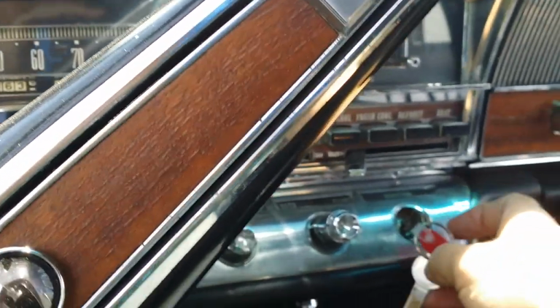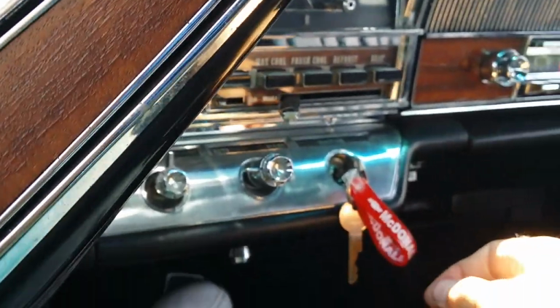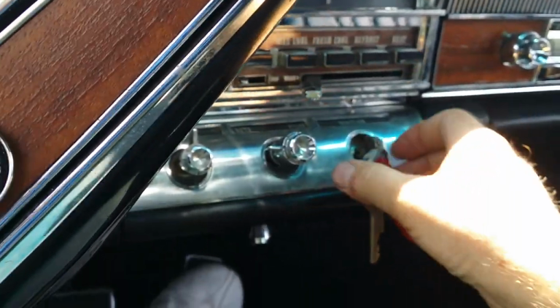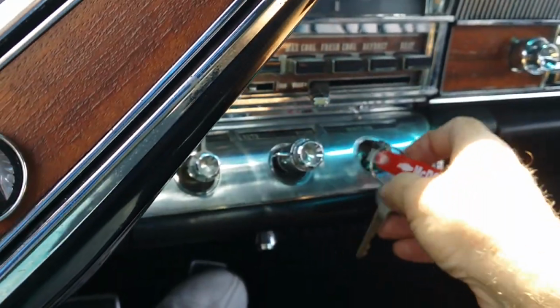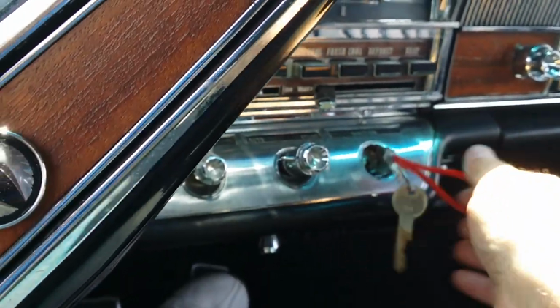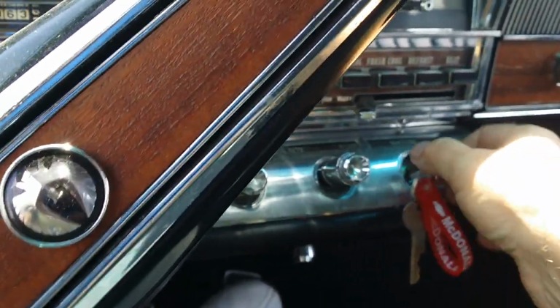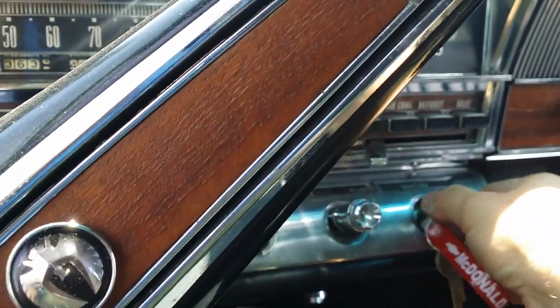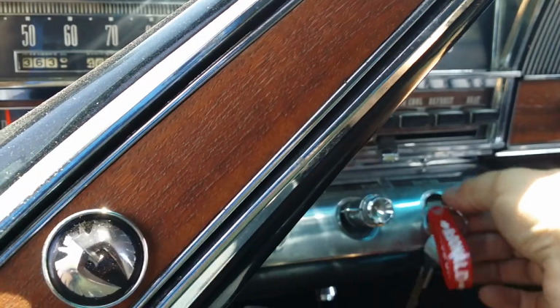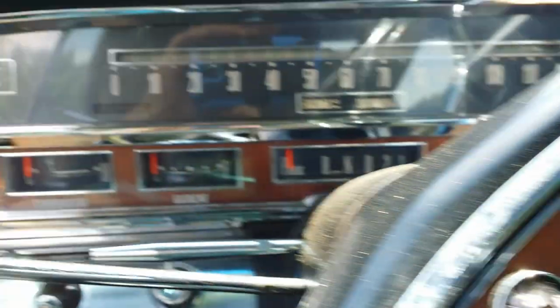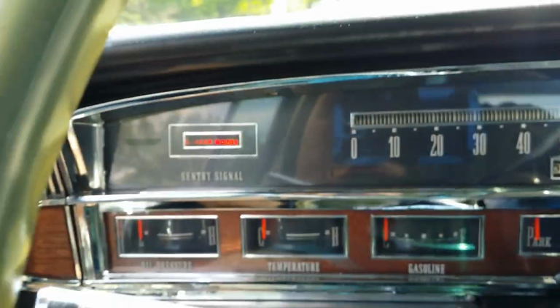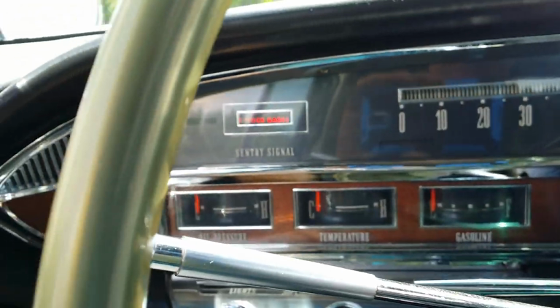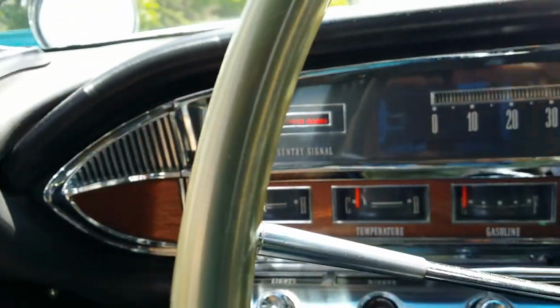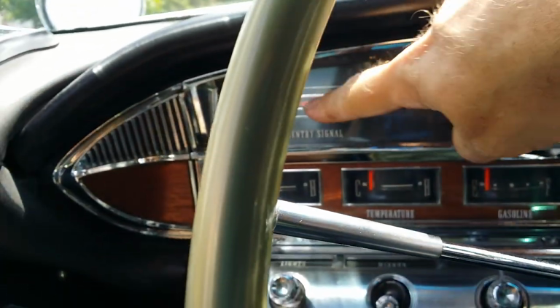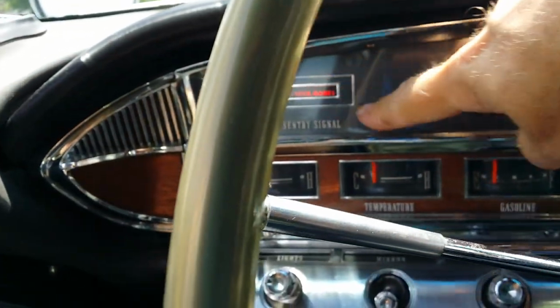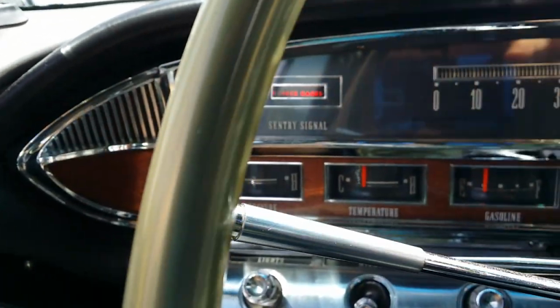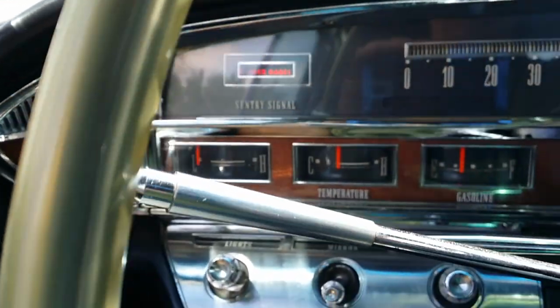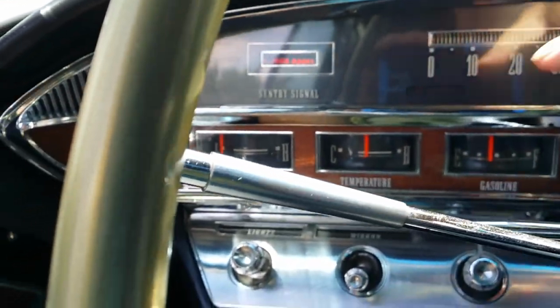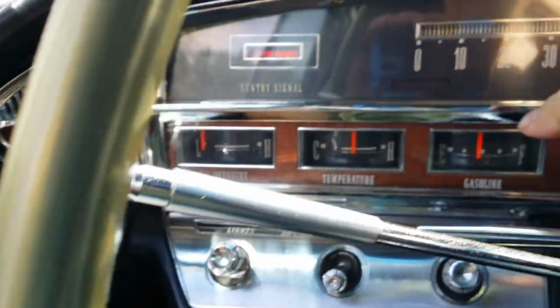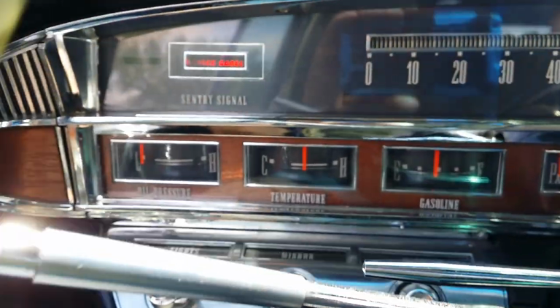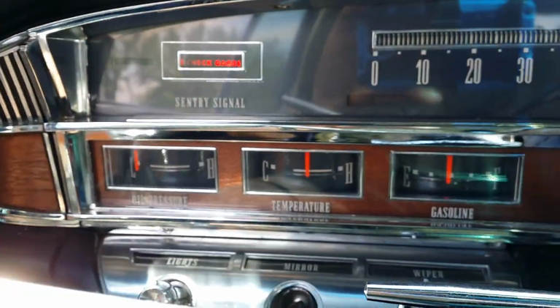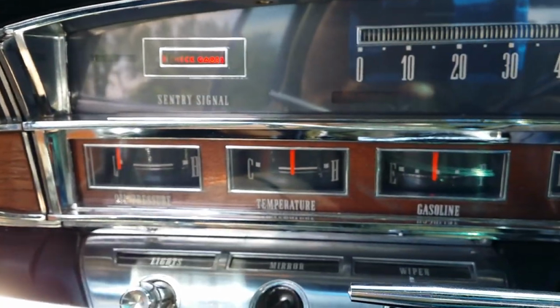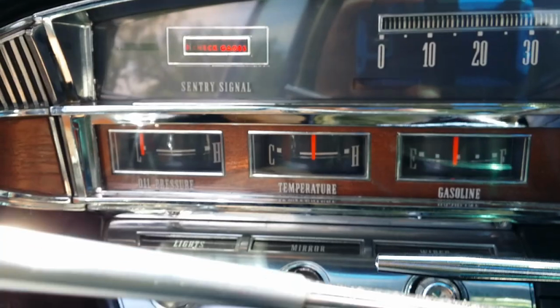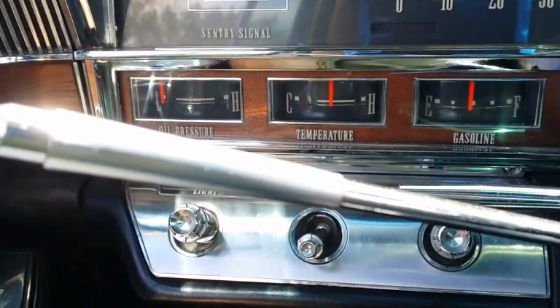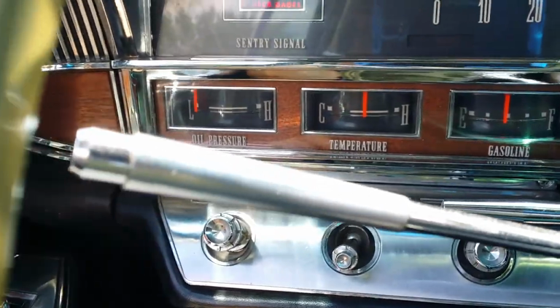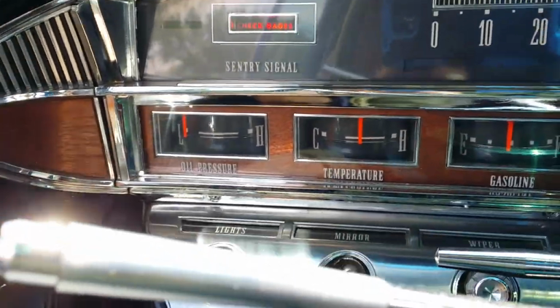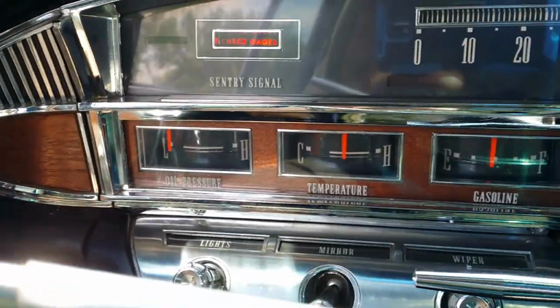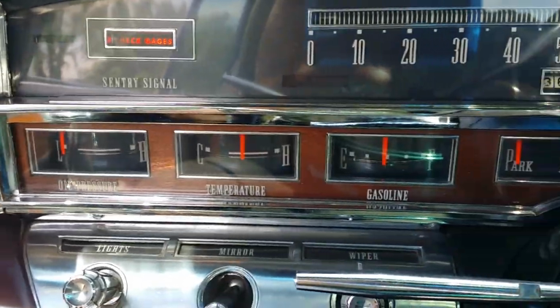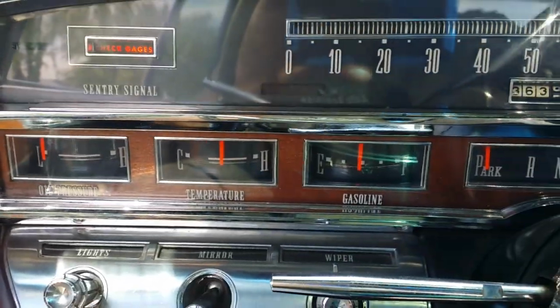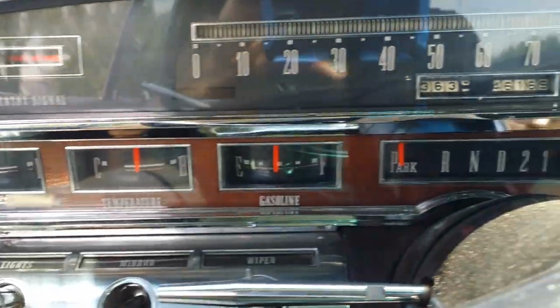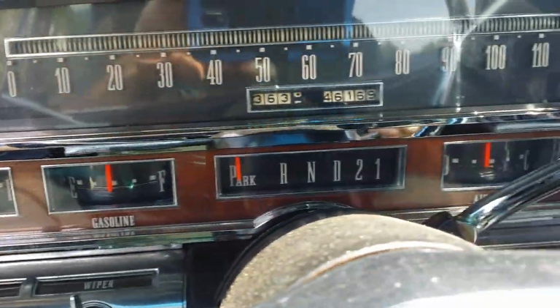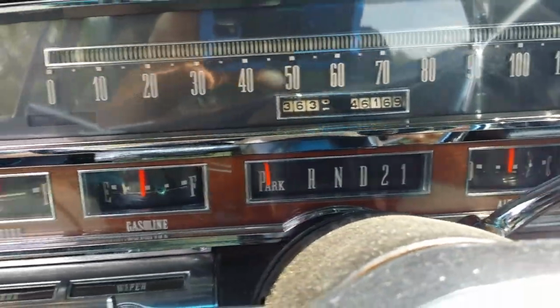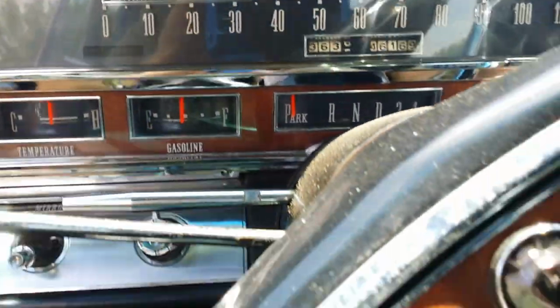If I can get the key in the hole — first turn the key forward. The check gauges light comes on and all the gauges gain ground and start motion.